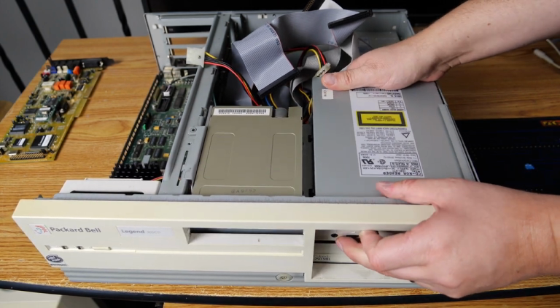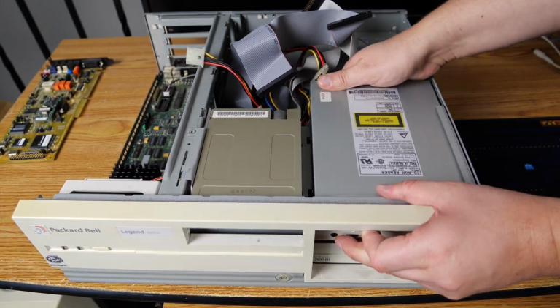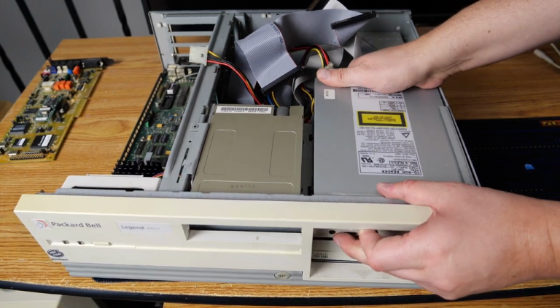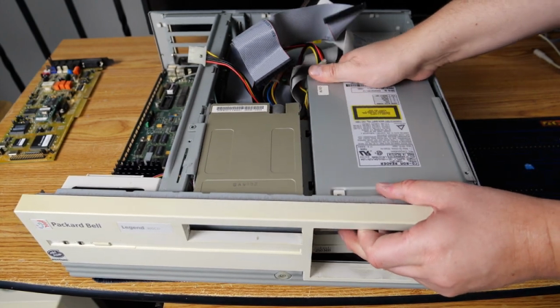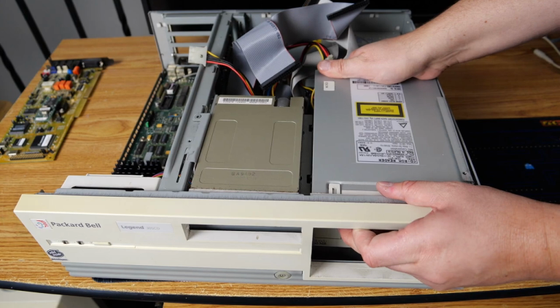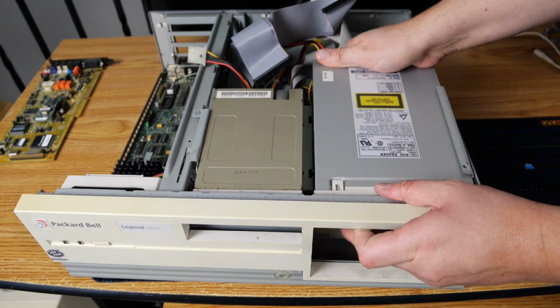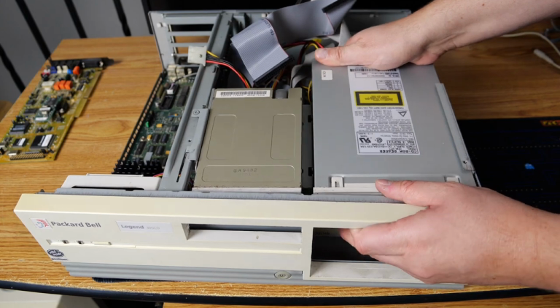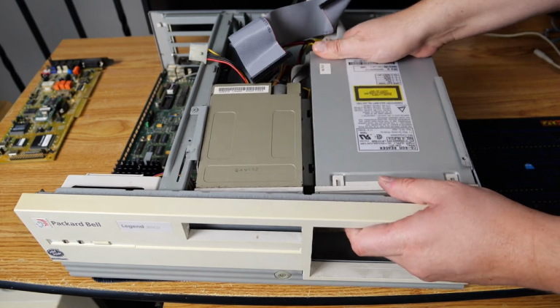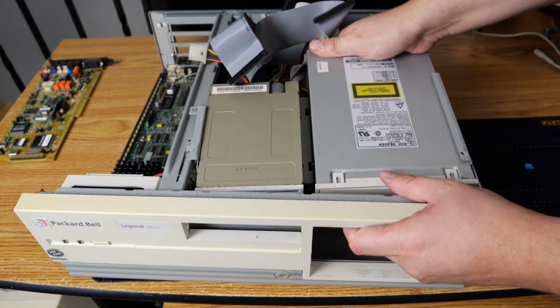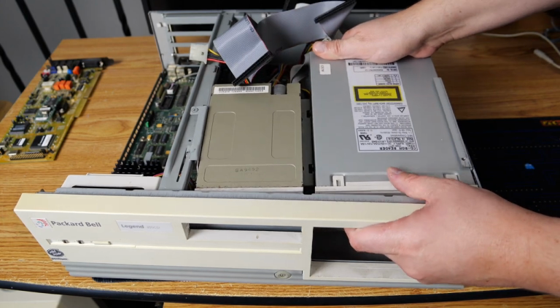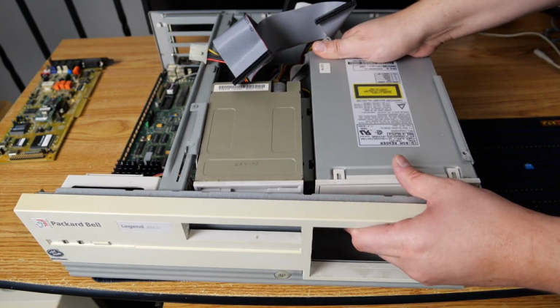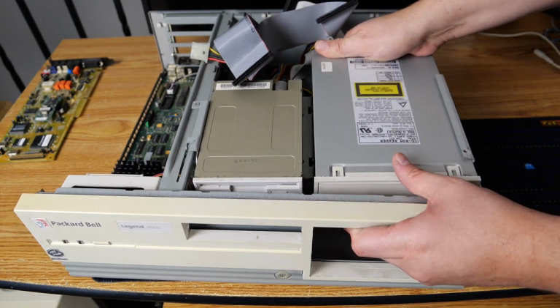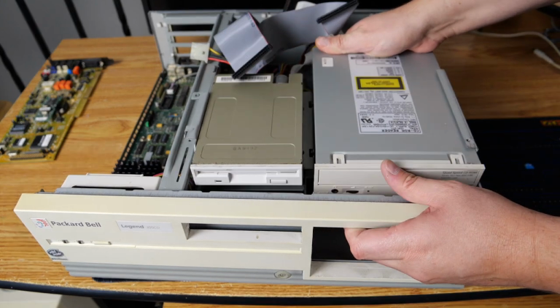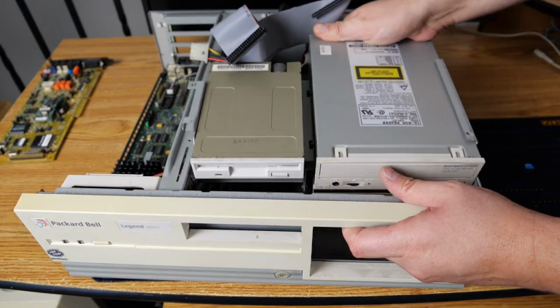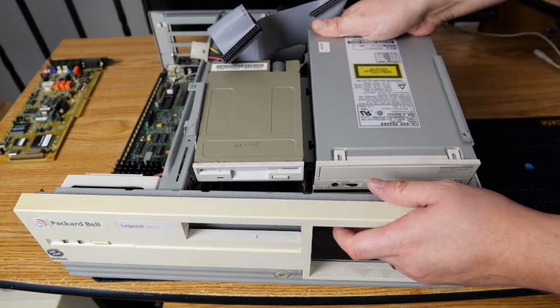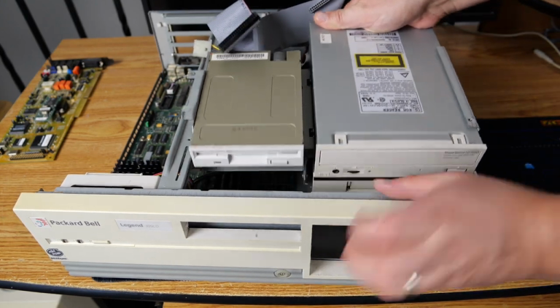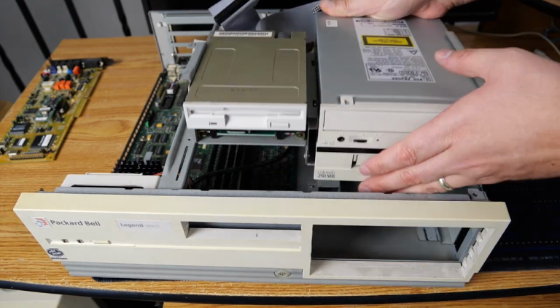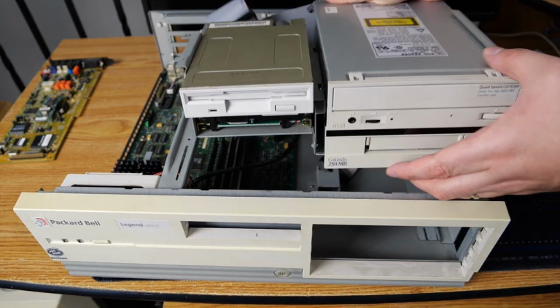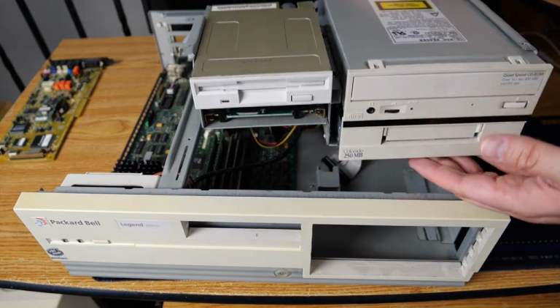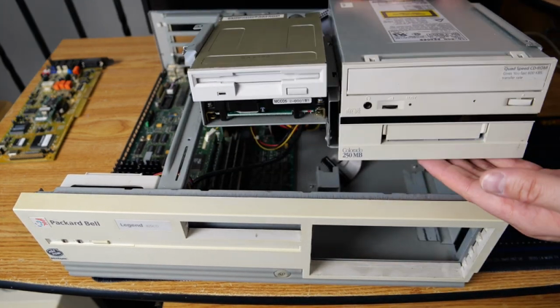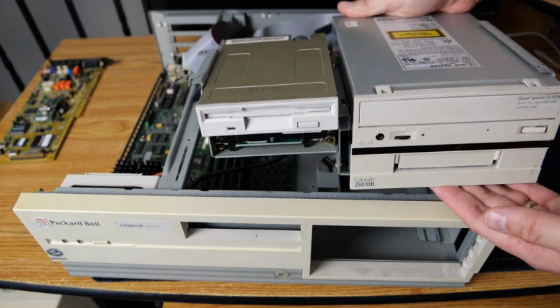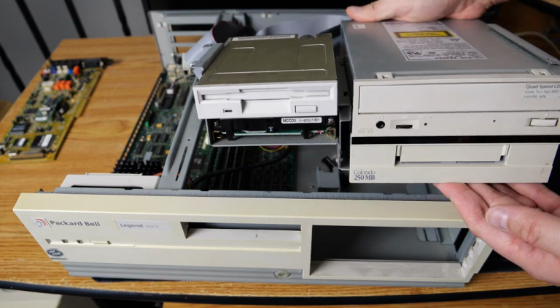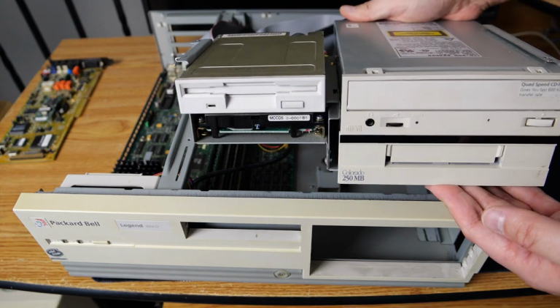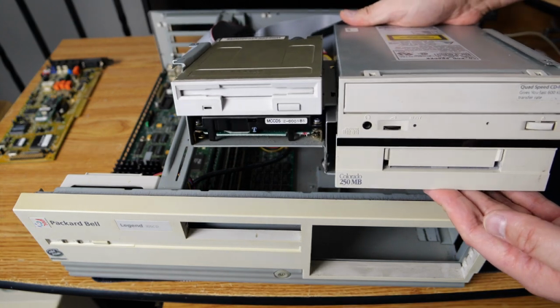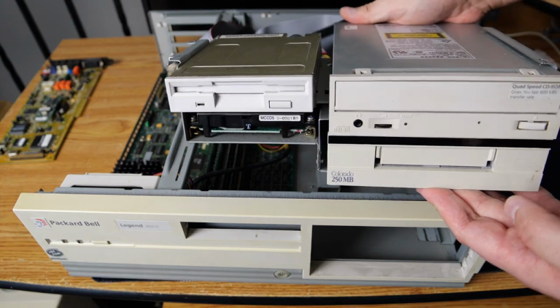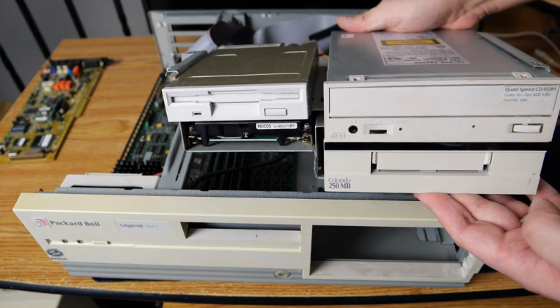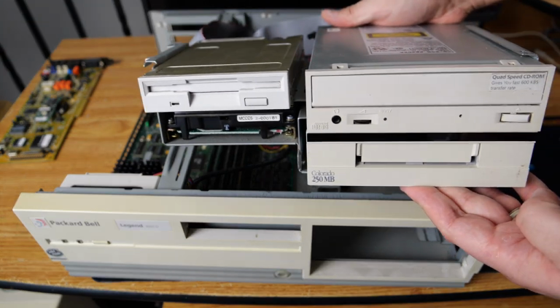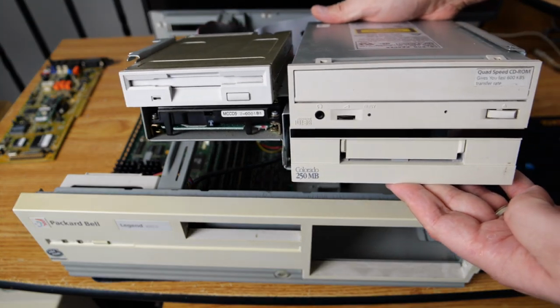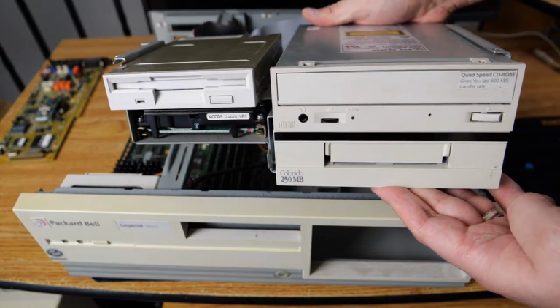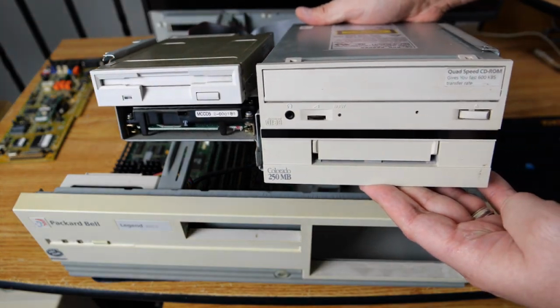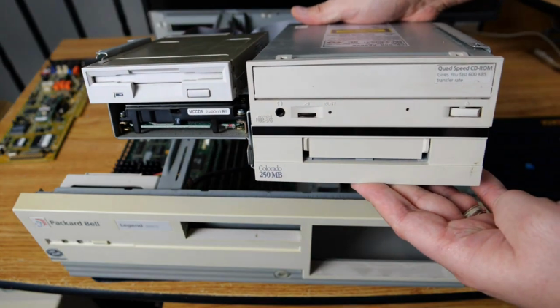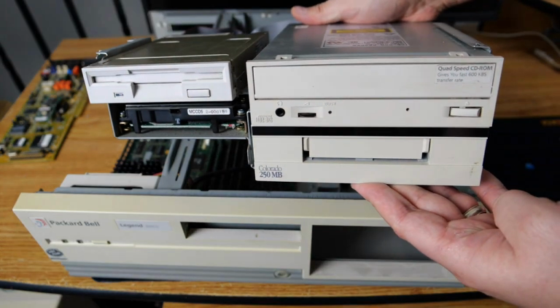And now we can free the cage with the different drives in it. So we'll go ahead and get that pulled out. And as we can see here, we have a floppy drive, hard drive, CD-ROM drive, and 250 megabyte tape drive.